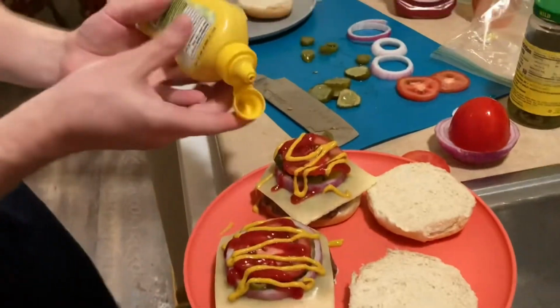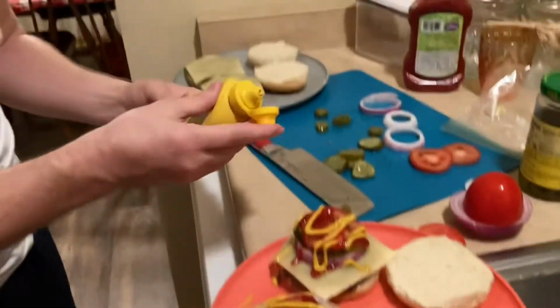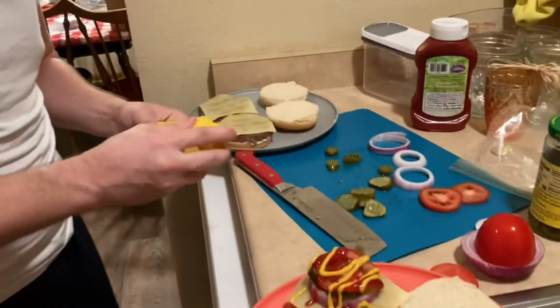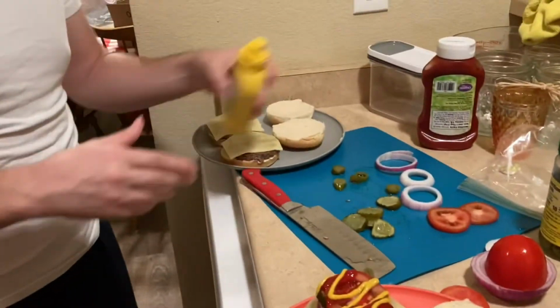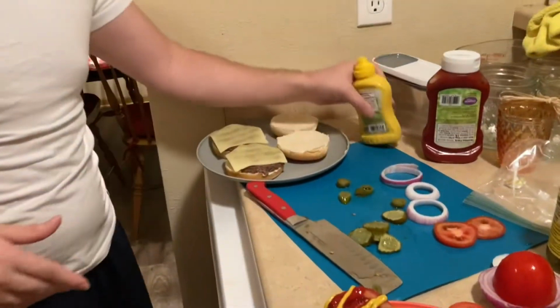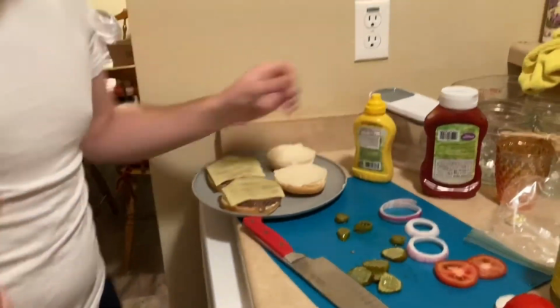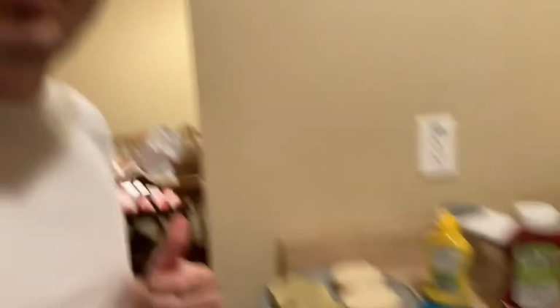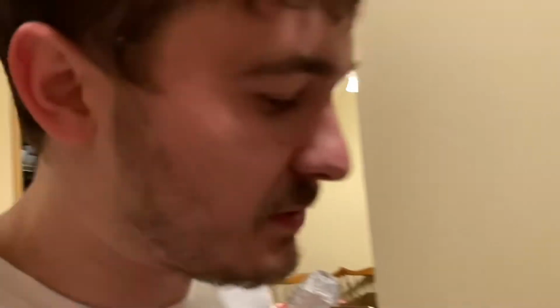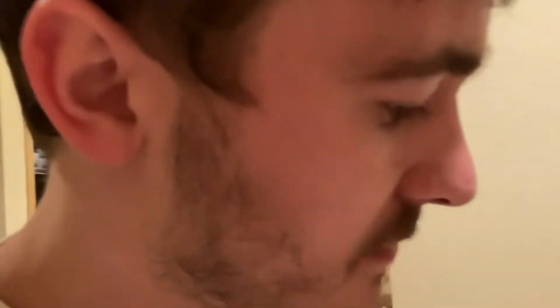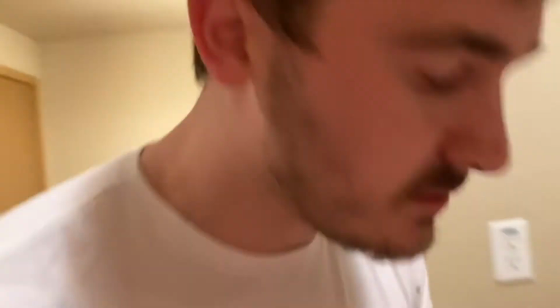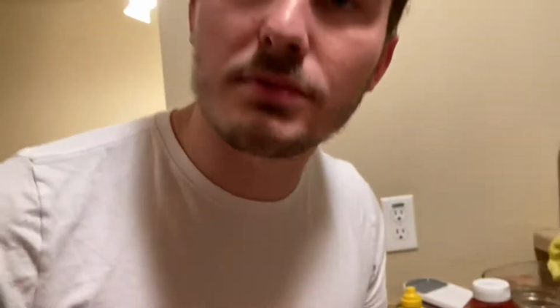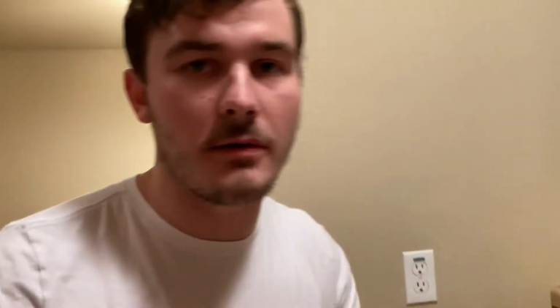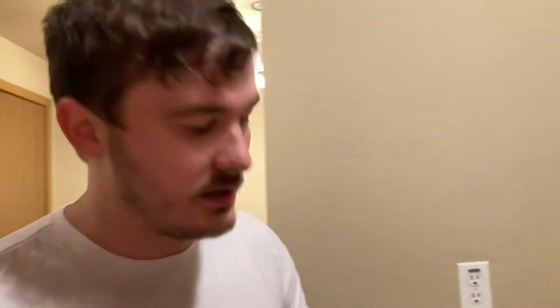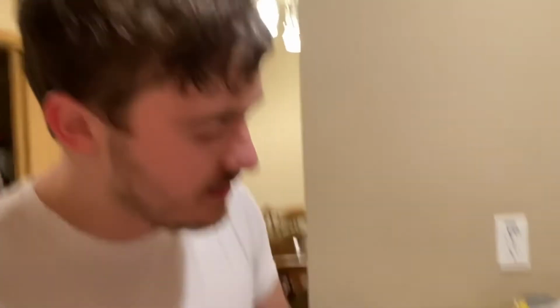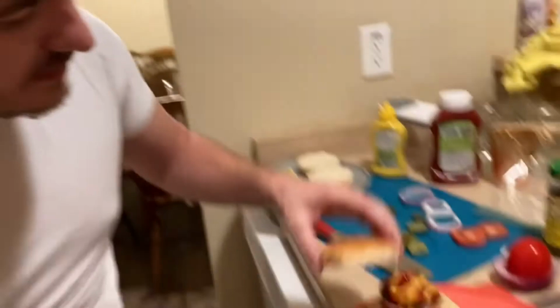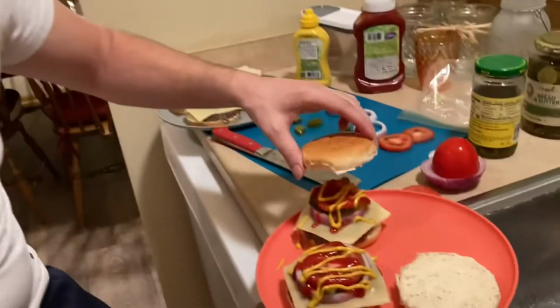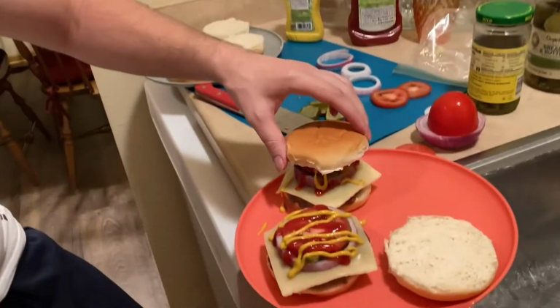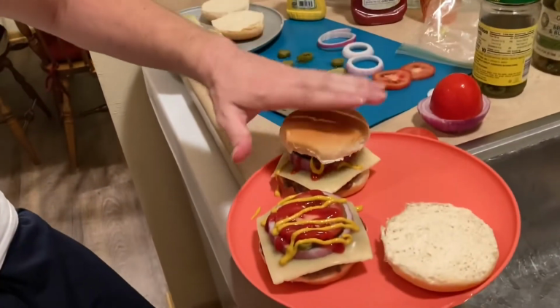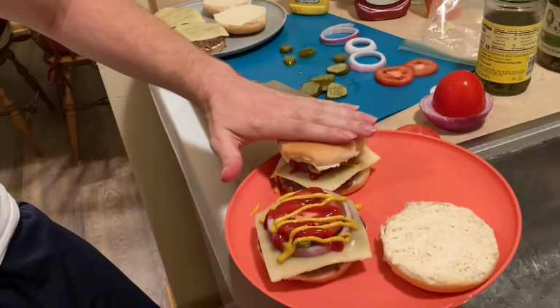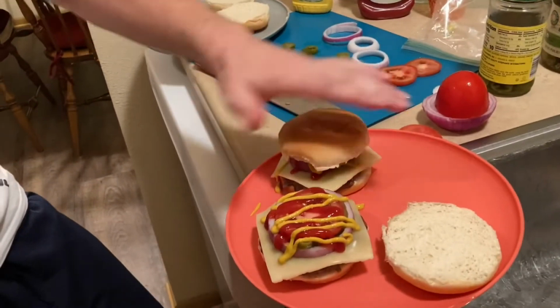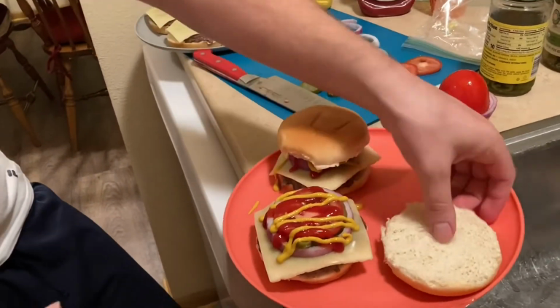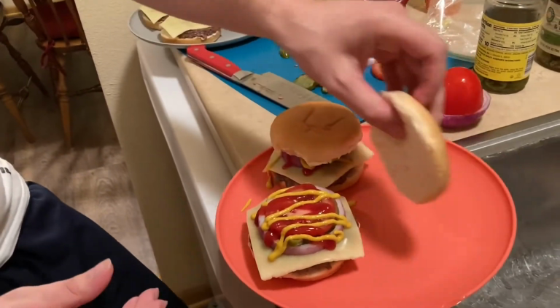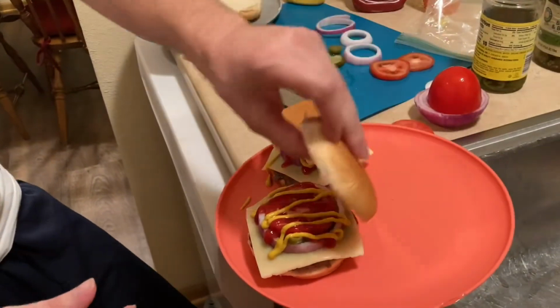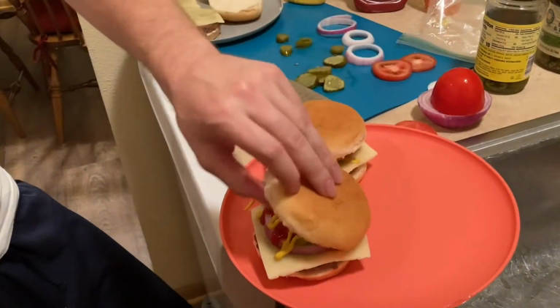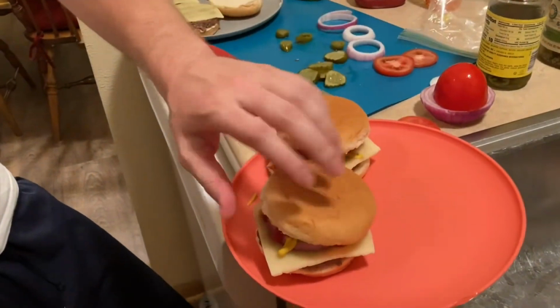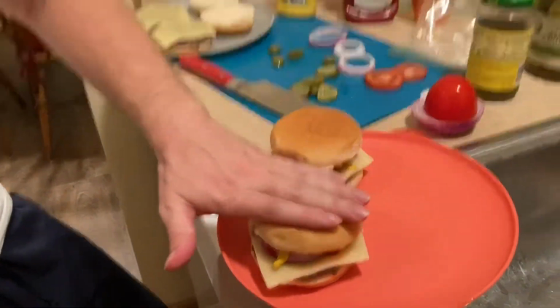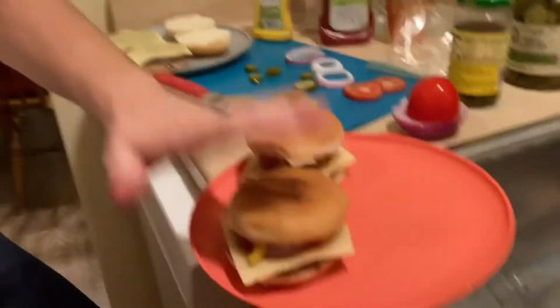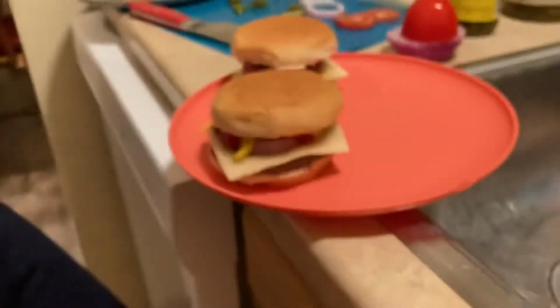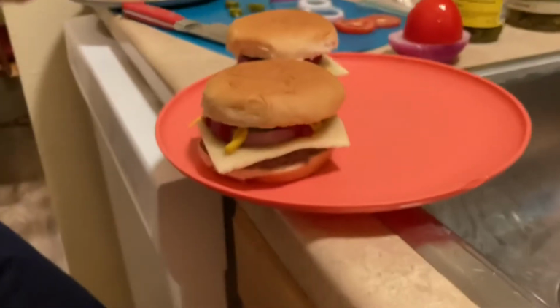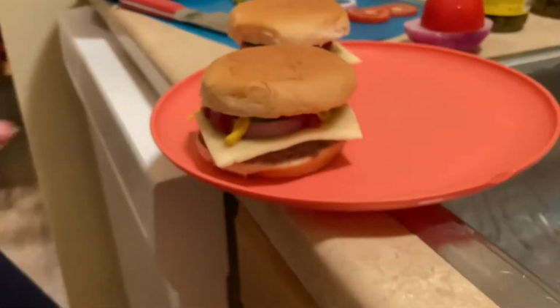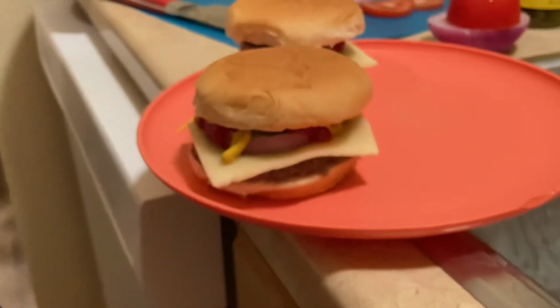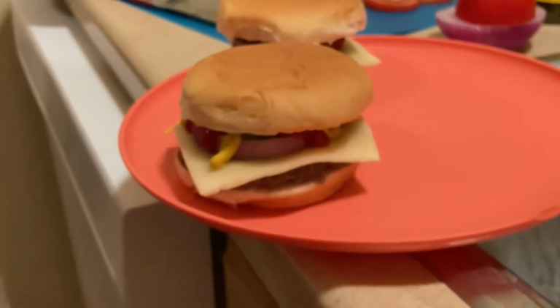Oh yeah baby! We got the works with our burgers. We don't play around here — nothing but the best. Oh yeah. Perfect. Perfect. Perfection.